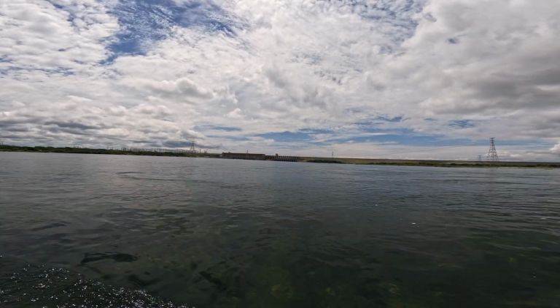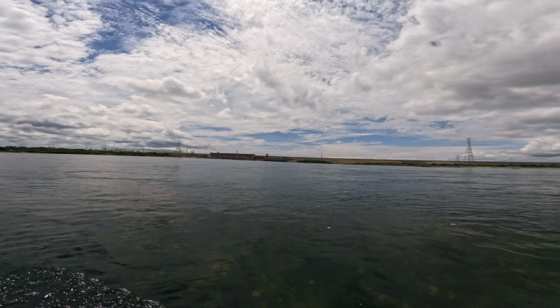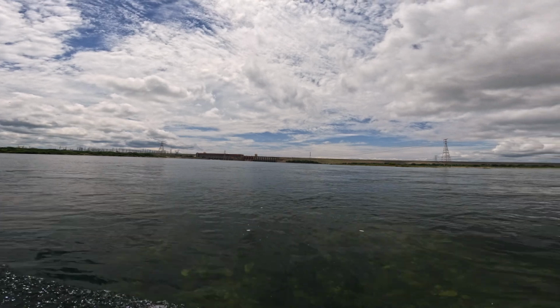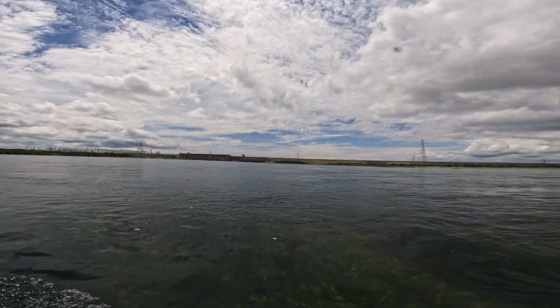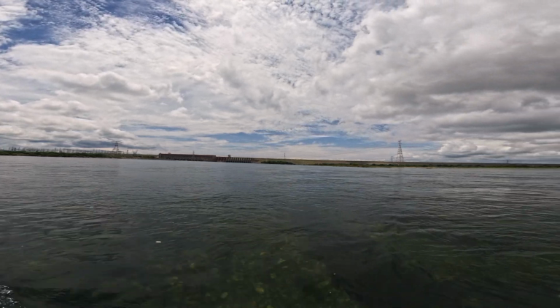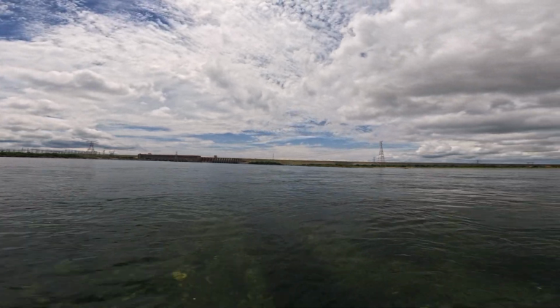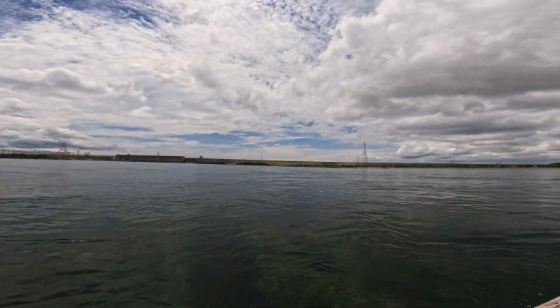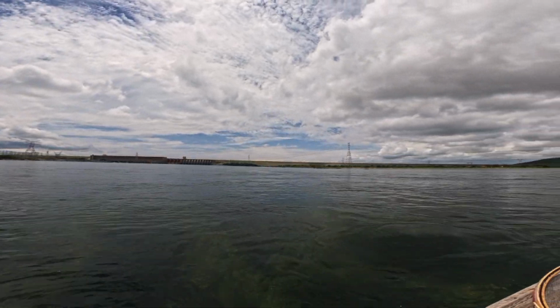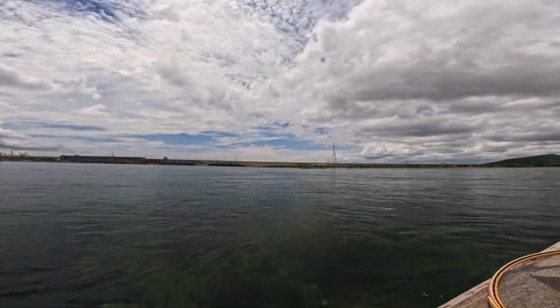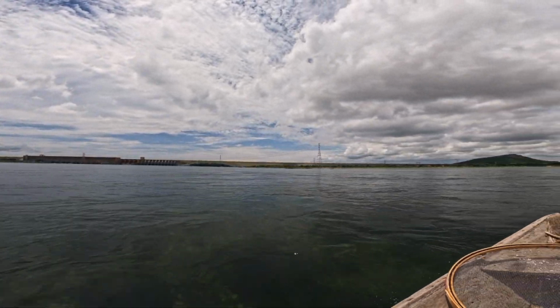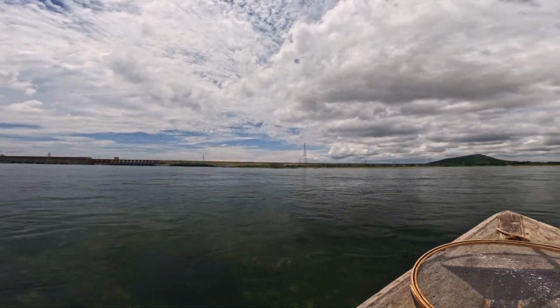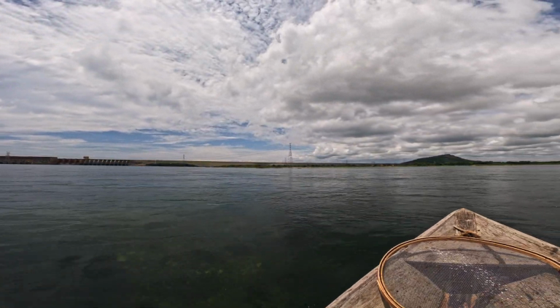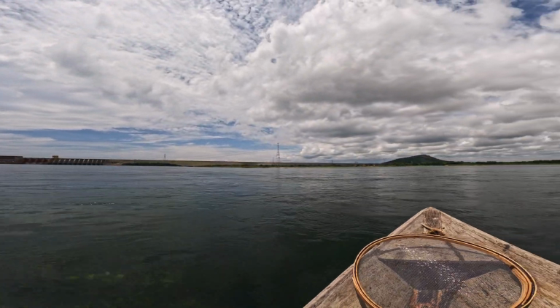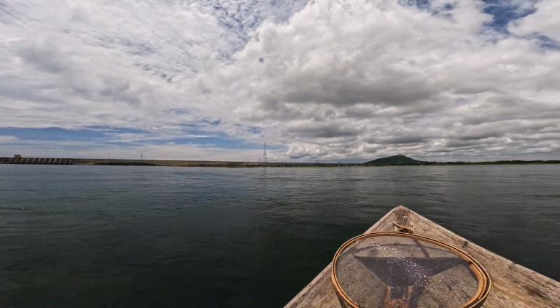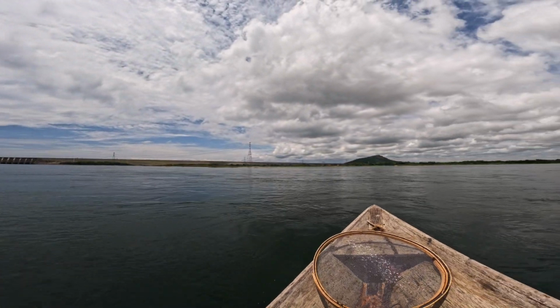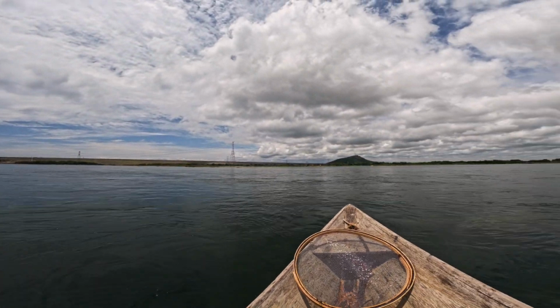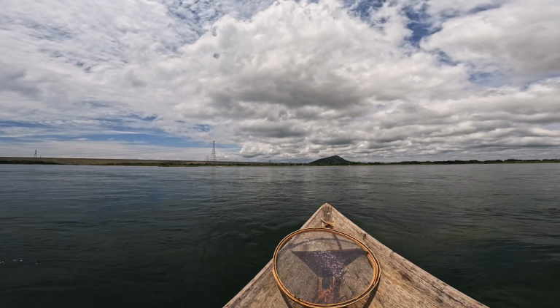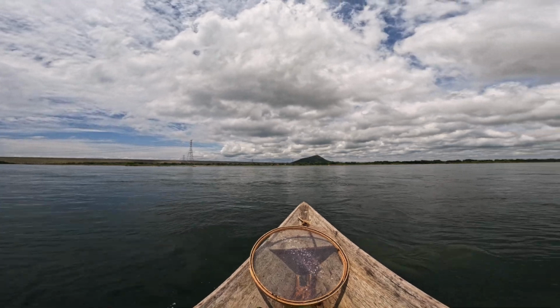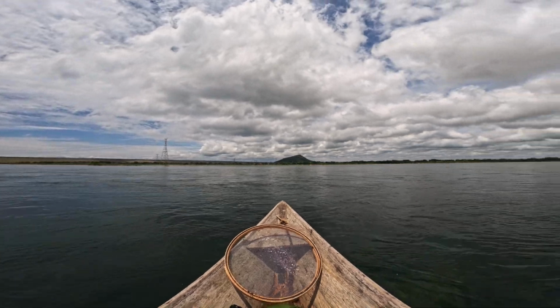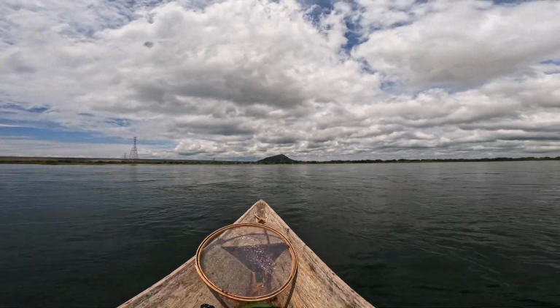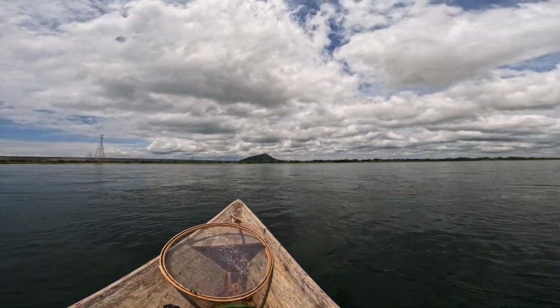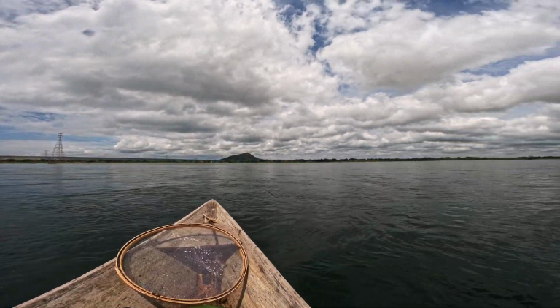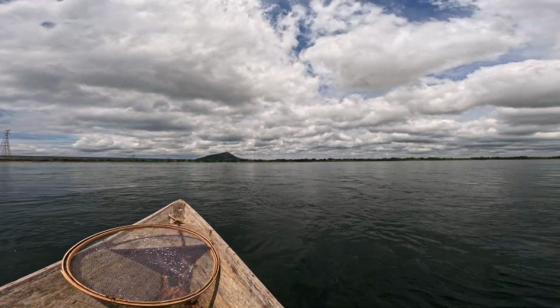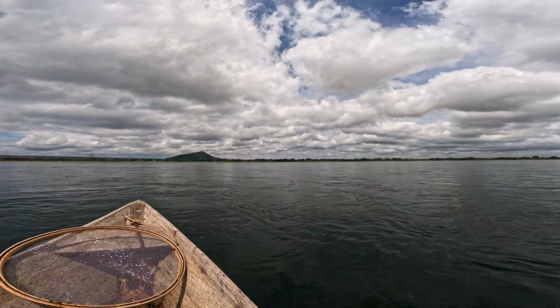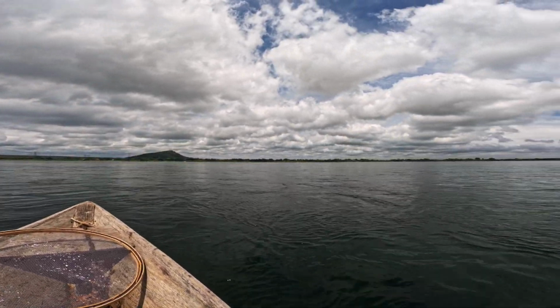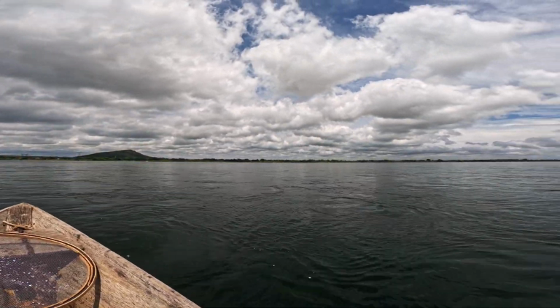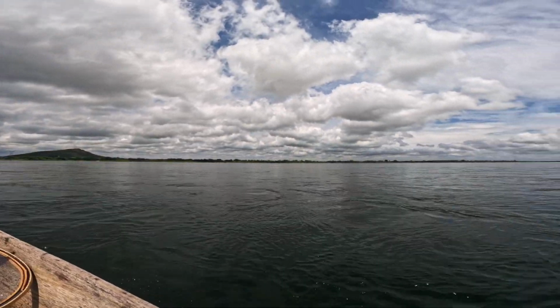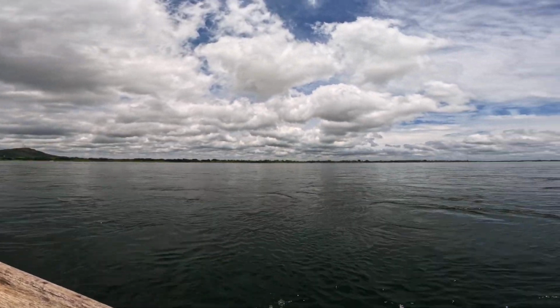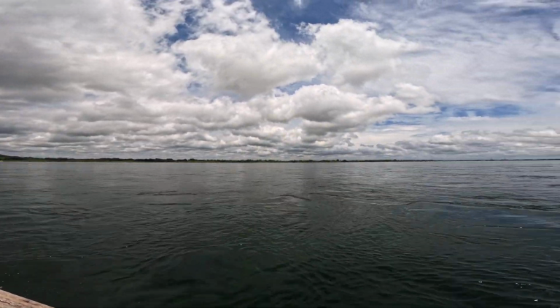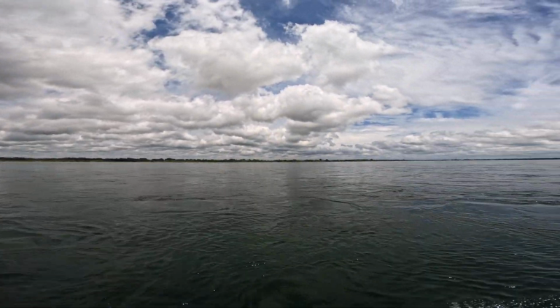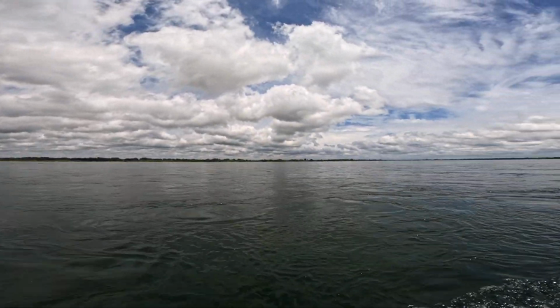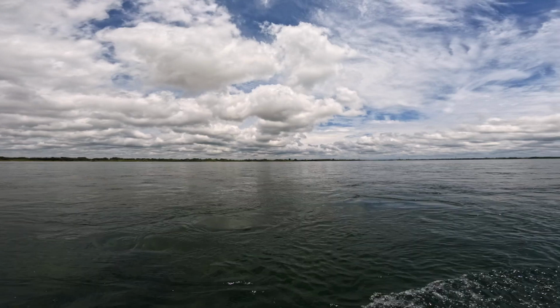Even in man-made habitats we can find beautiful underwater worlds. The diversity of species is rarely anything like truly wild places, but we can still appreciate what does live there.